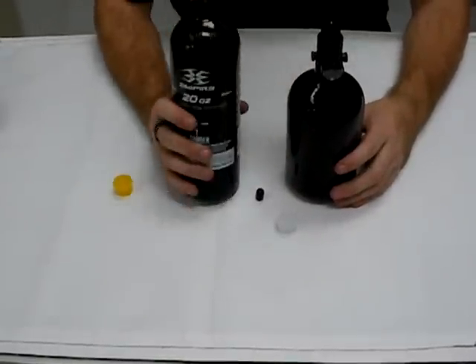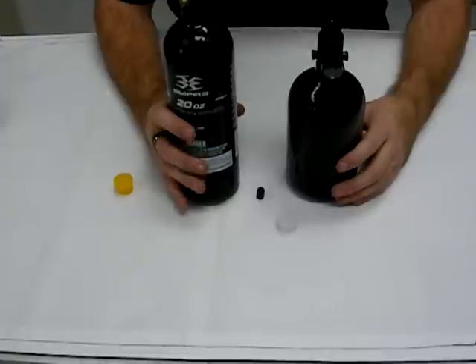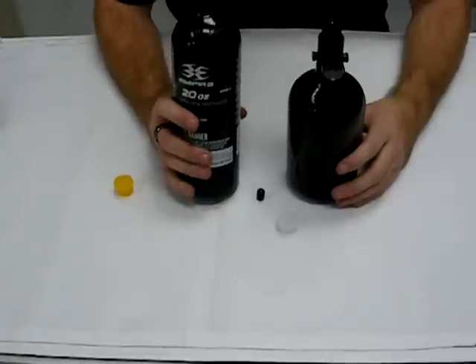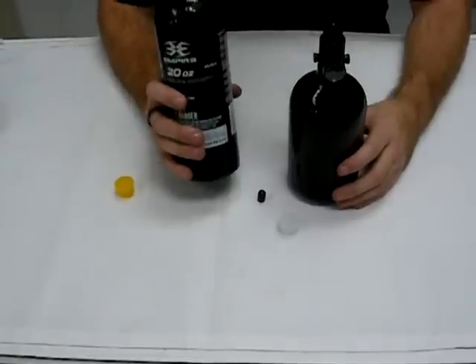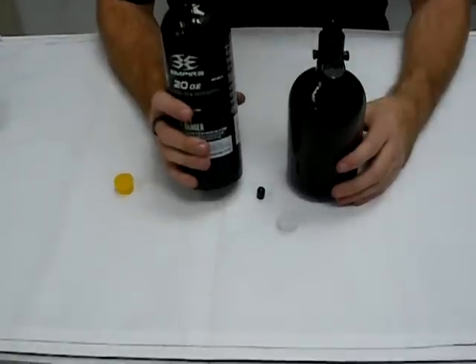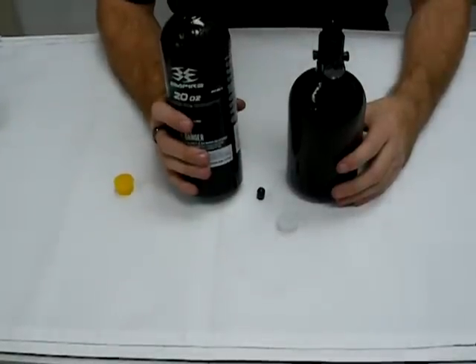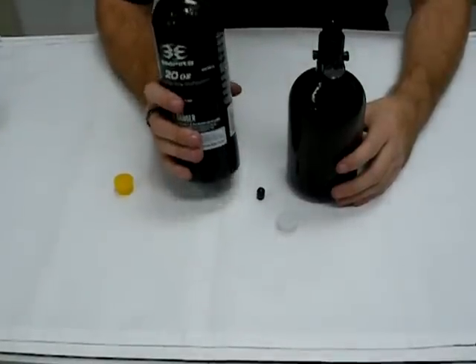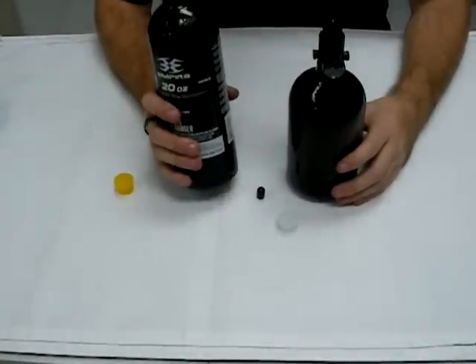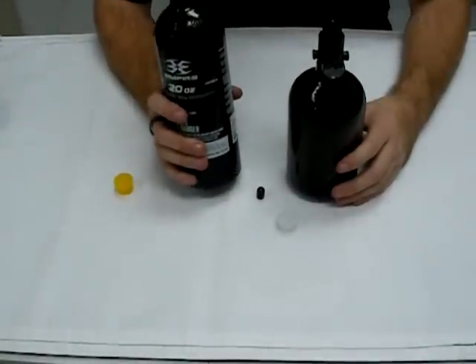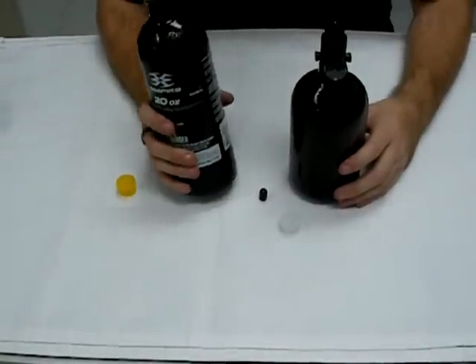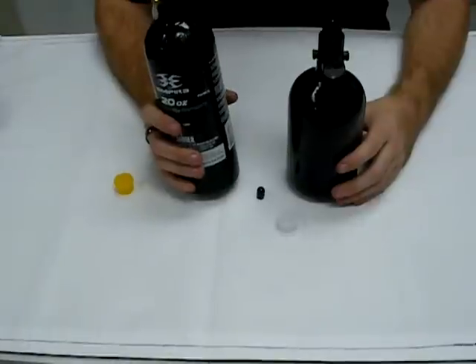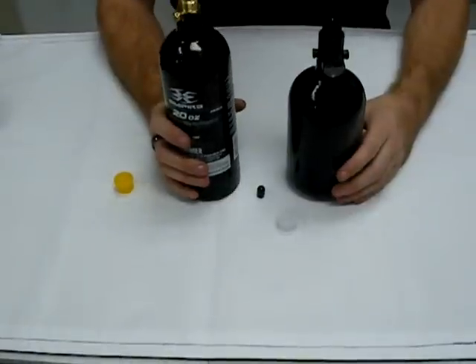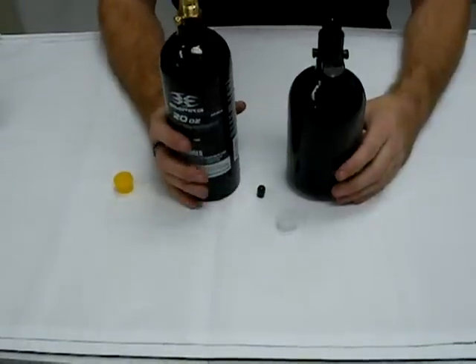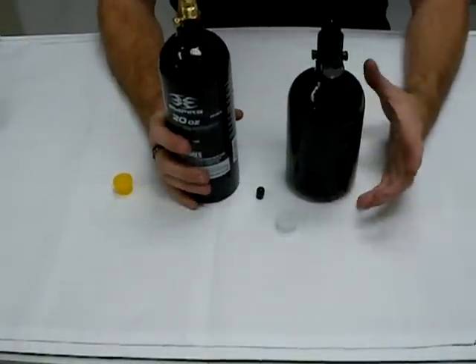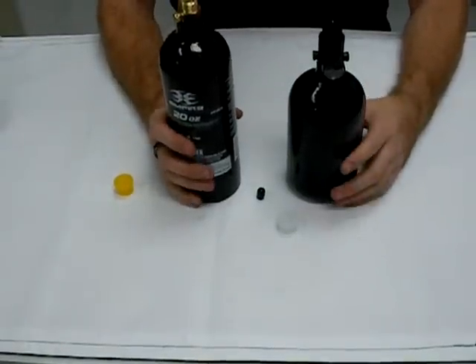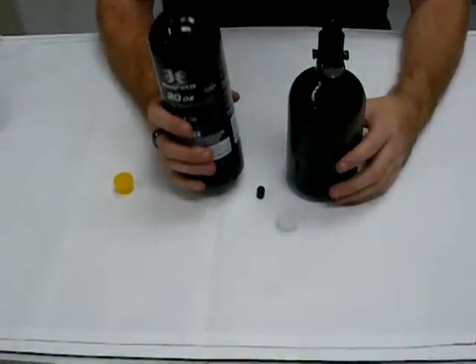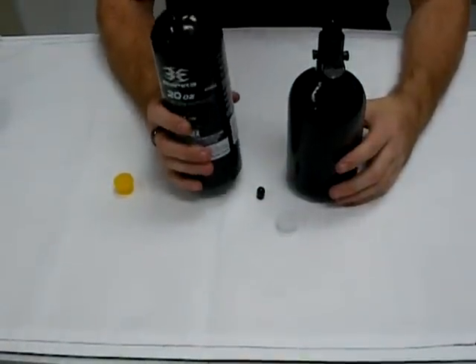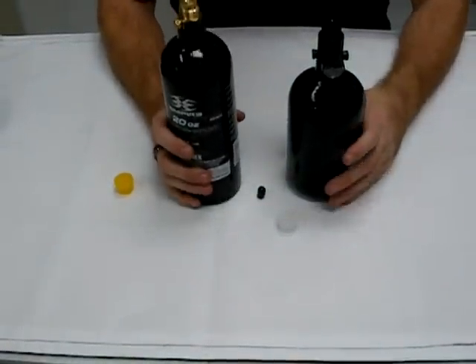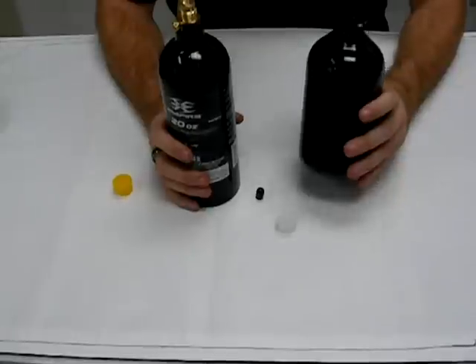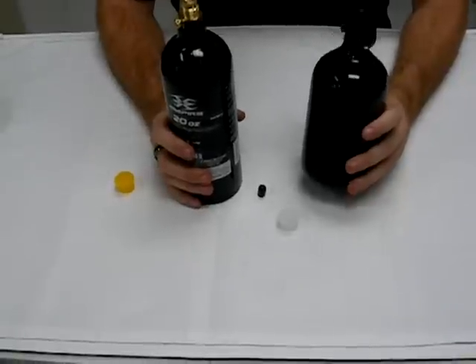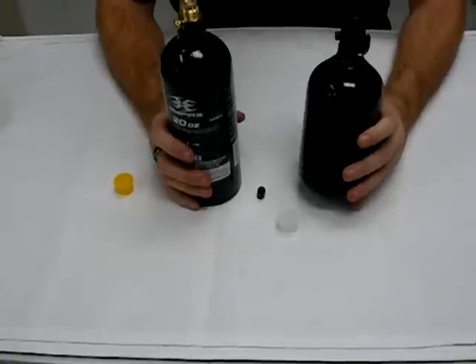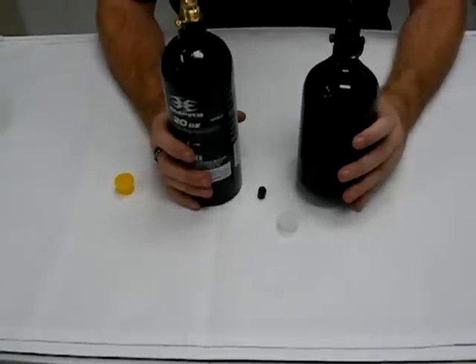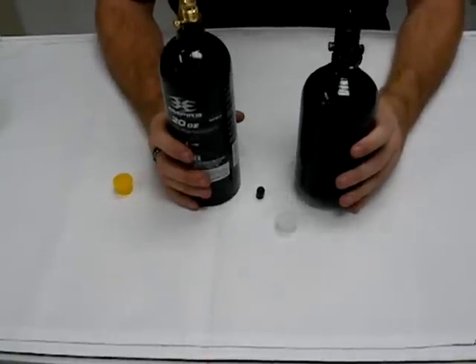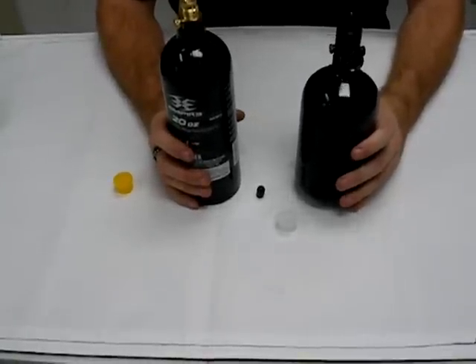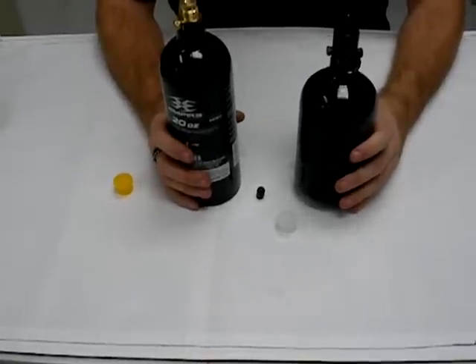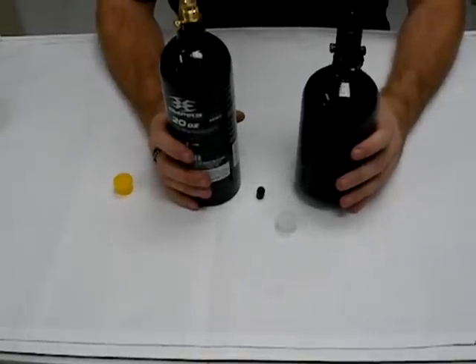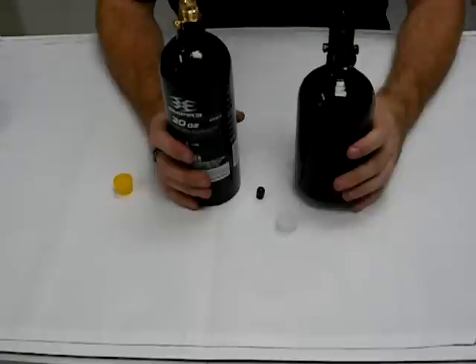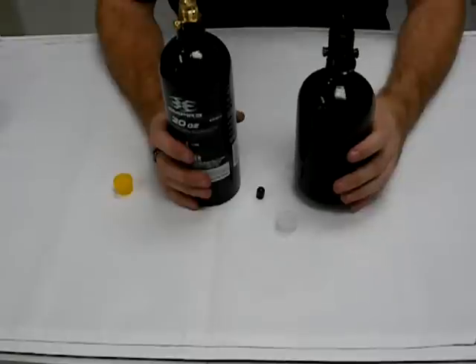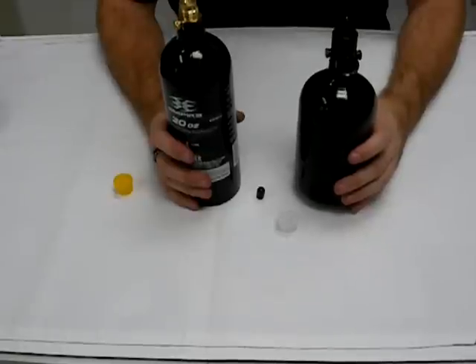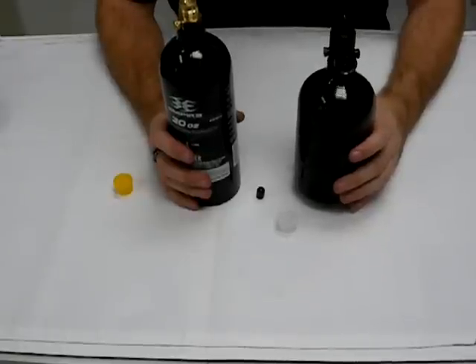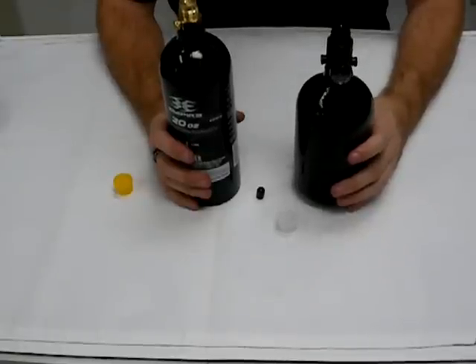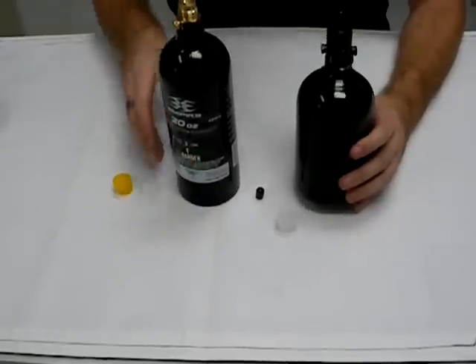Your CO2 — you can't really tell how much is inside without knowing the weight of your bottle empty and full. Because it's a liquid, it's based on volume so you can actually feel the difference. Where the weight of the compressed air bottle doesn't change too much — it's very, very little because it's strictly just air pushed into here.